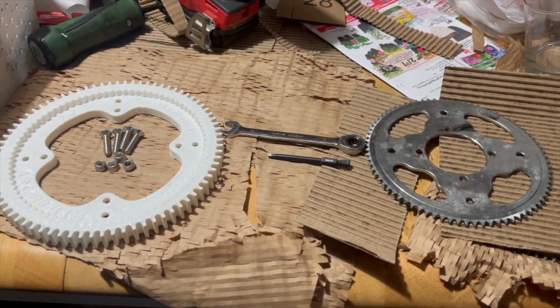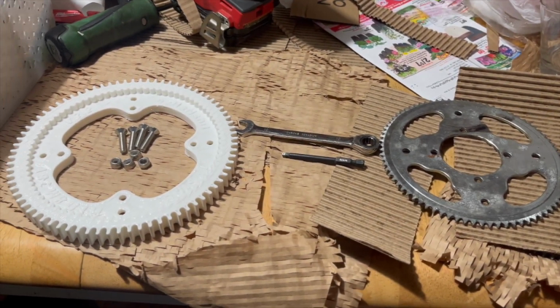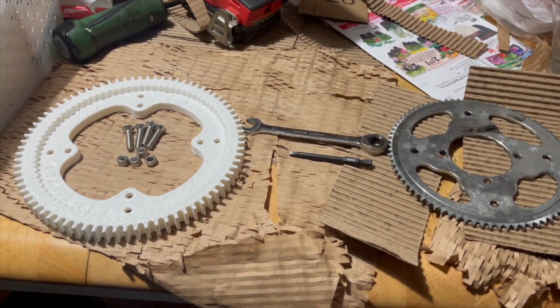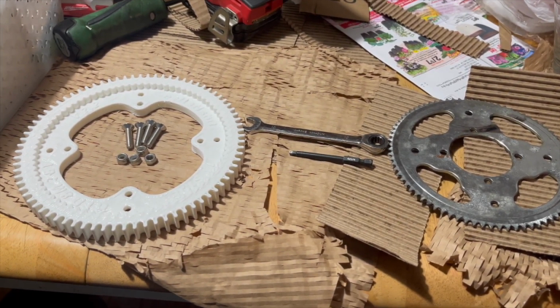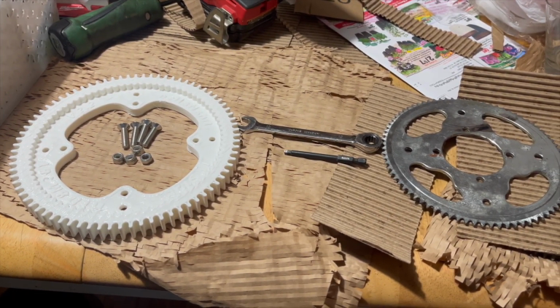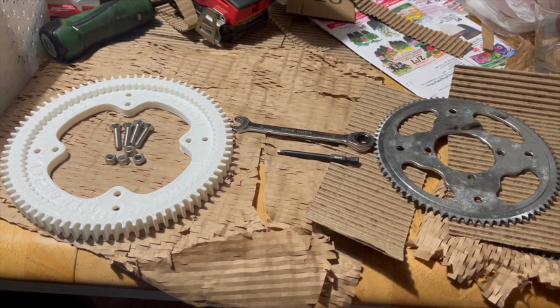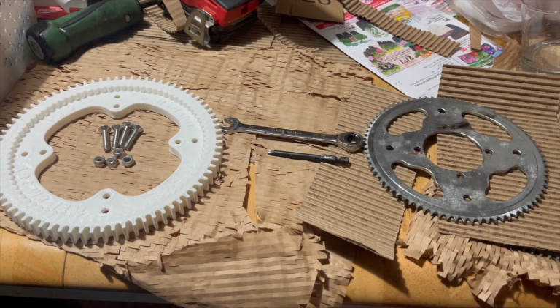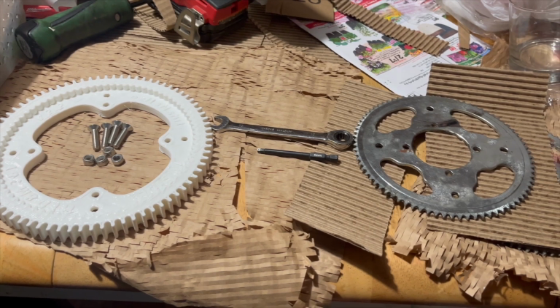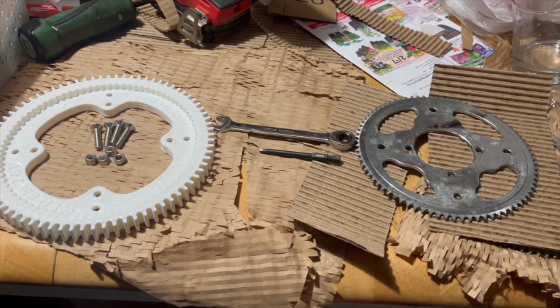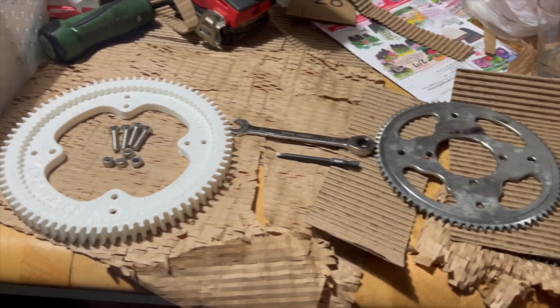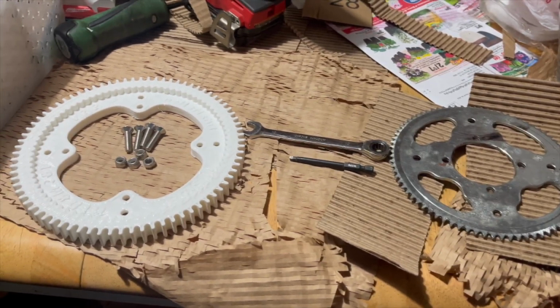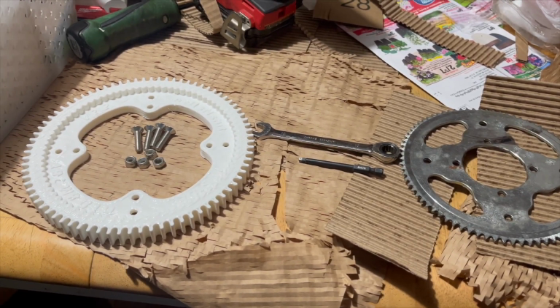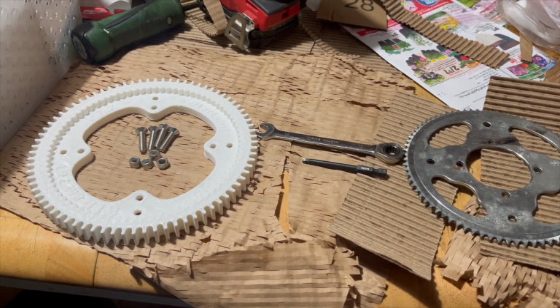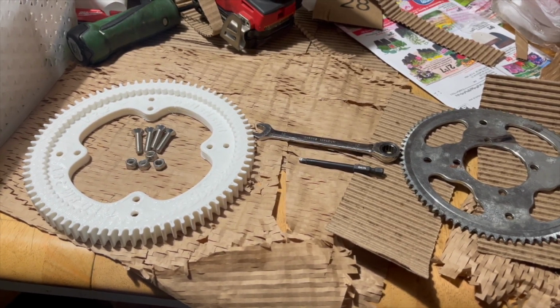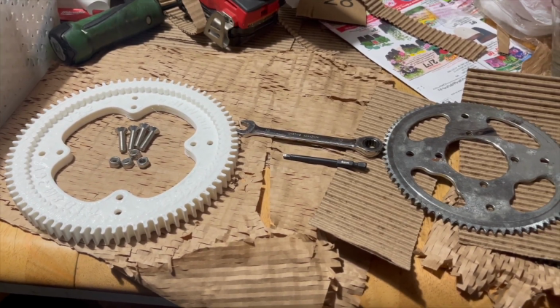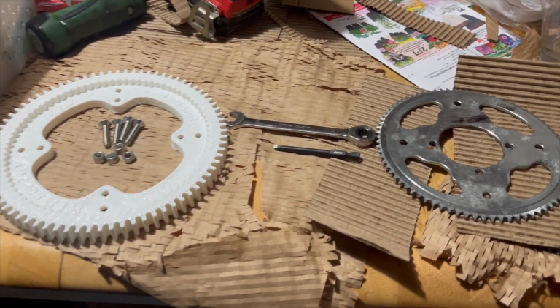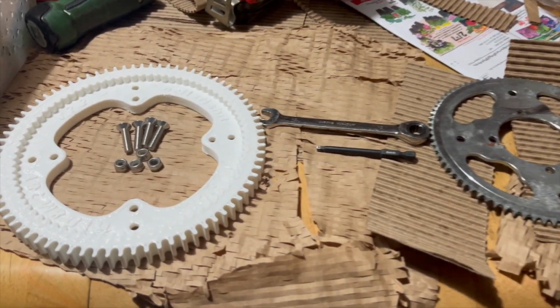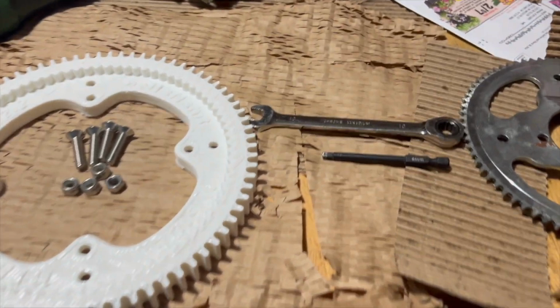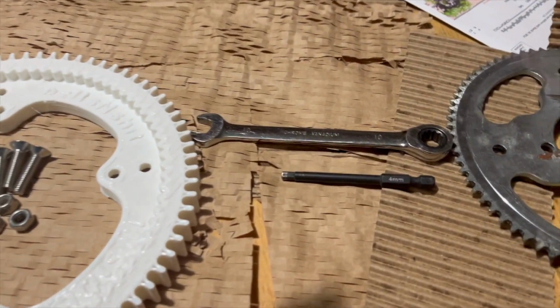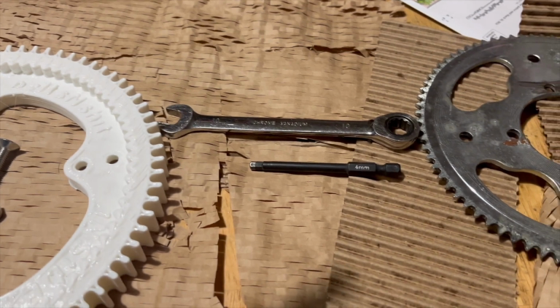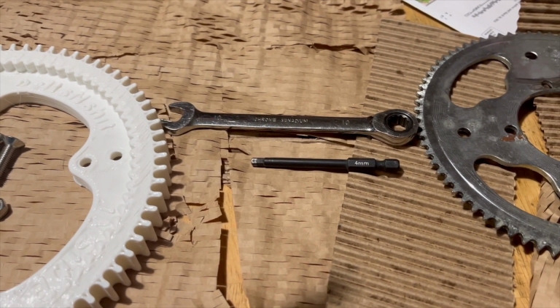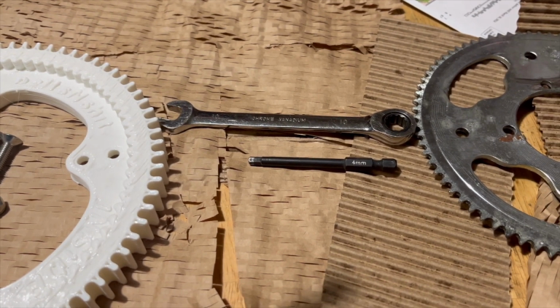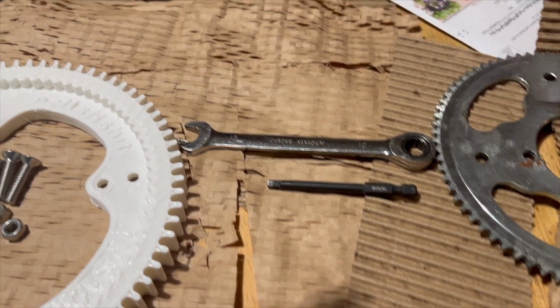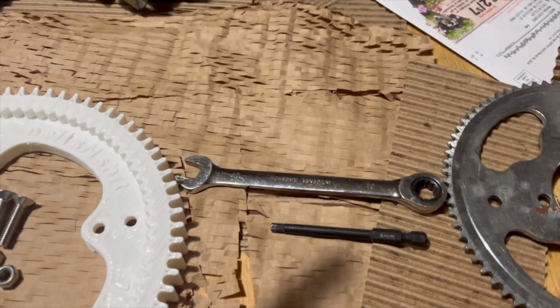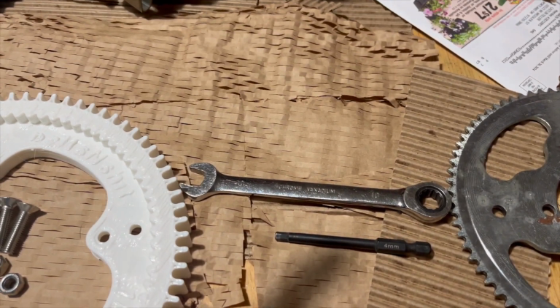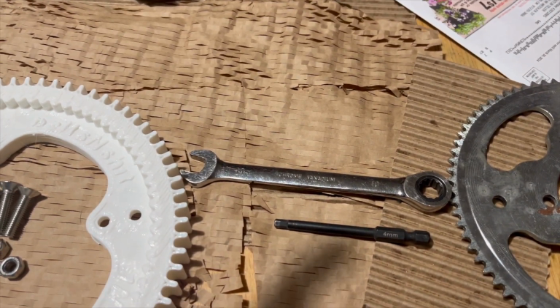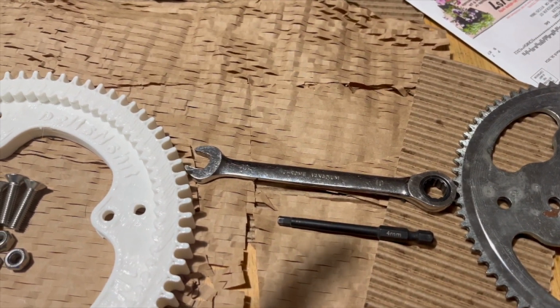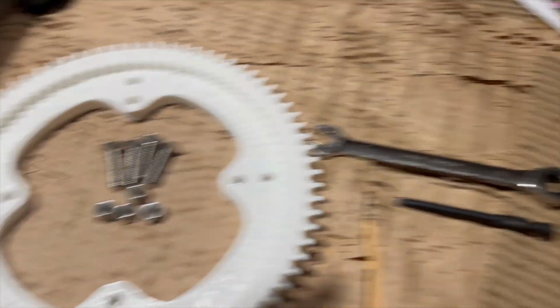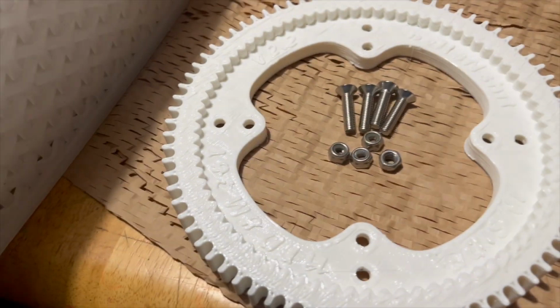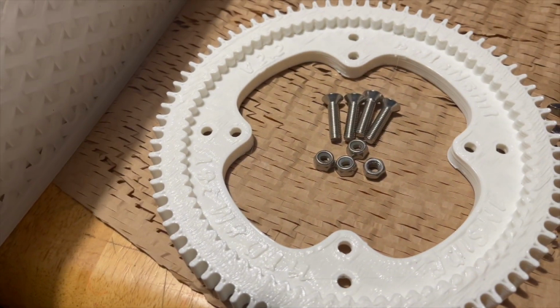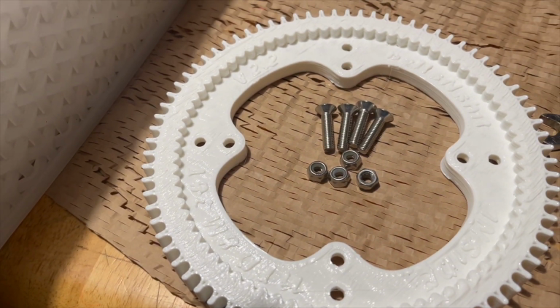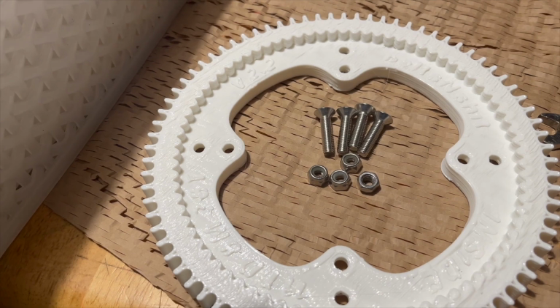This is how you can install your sprocket into your 3D printed plastic pulley. Tools you're going to need are an M4 hex, an M10 wrench, and the included hardware.